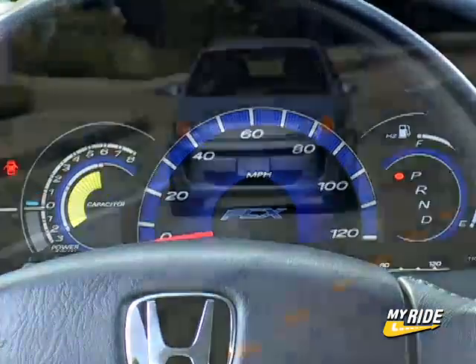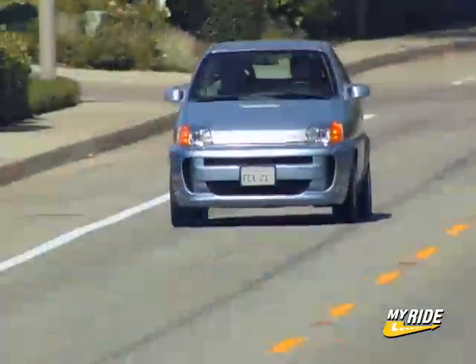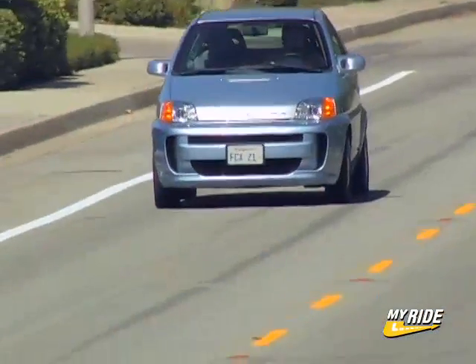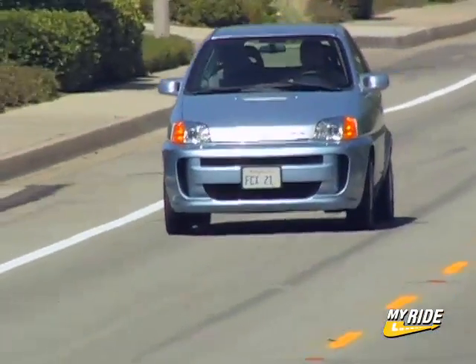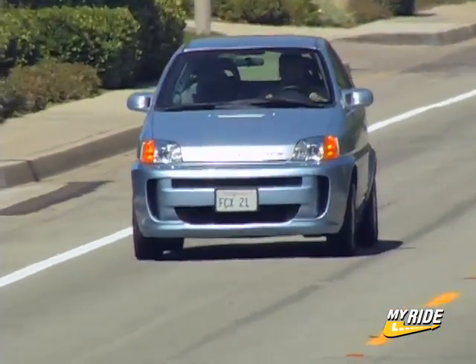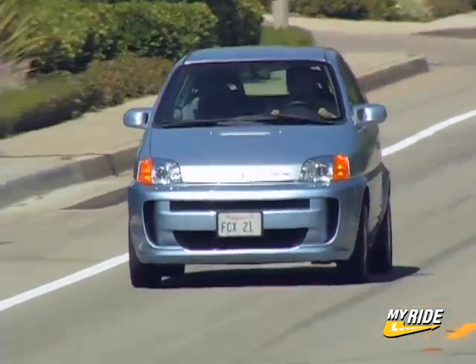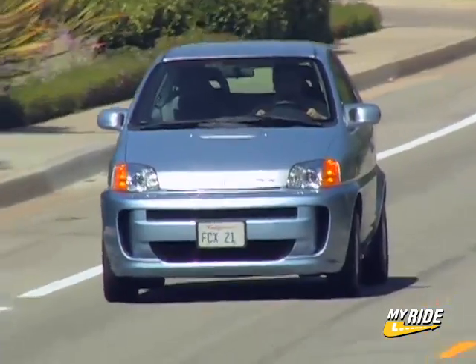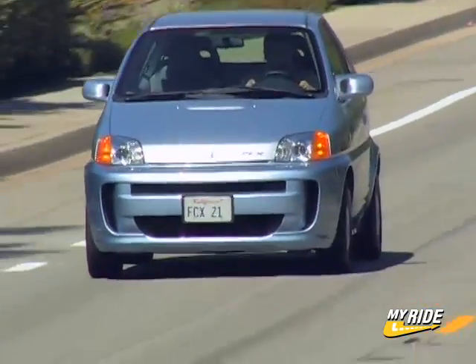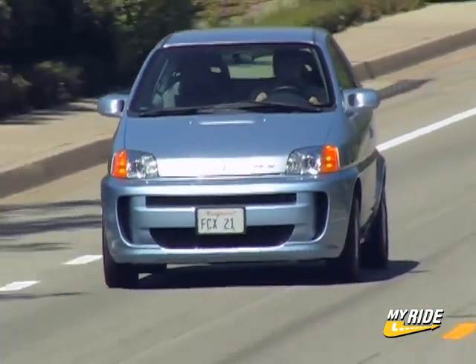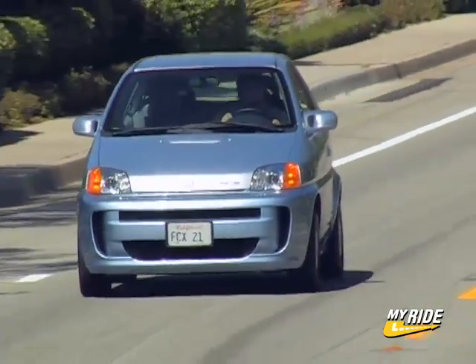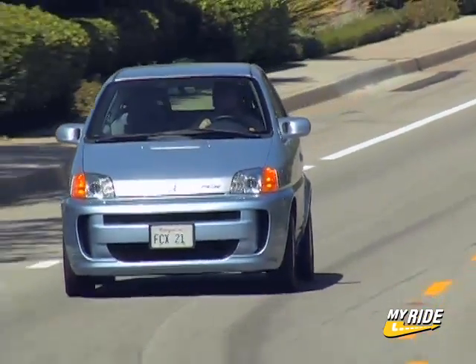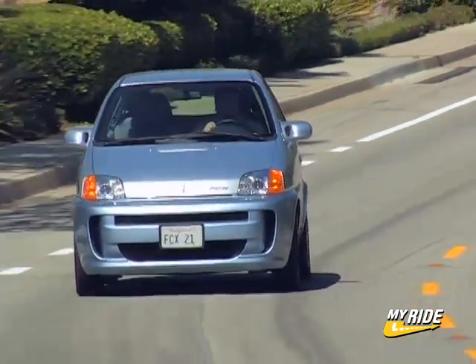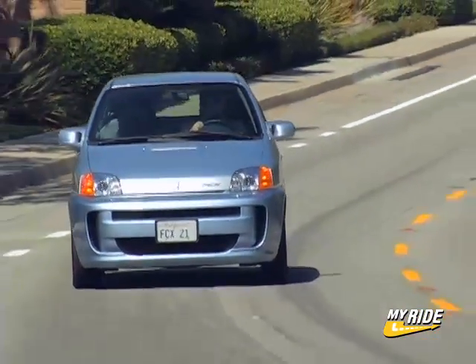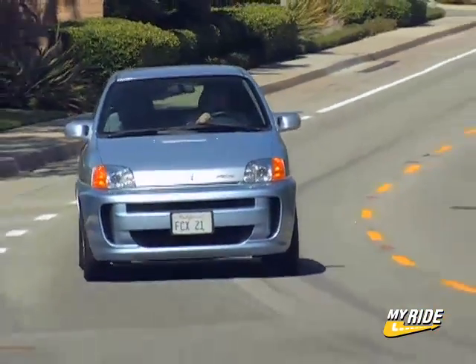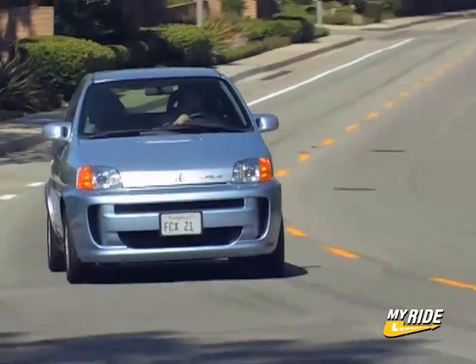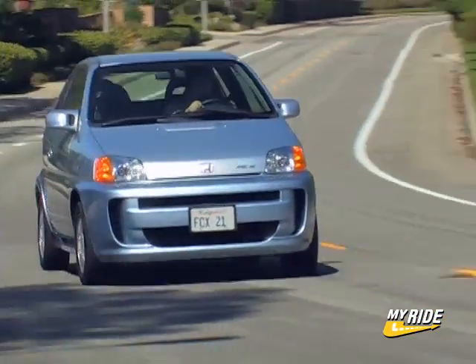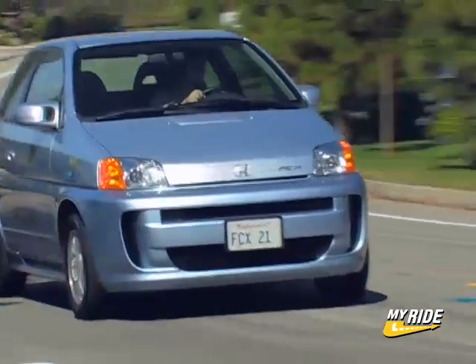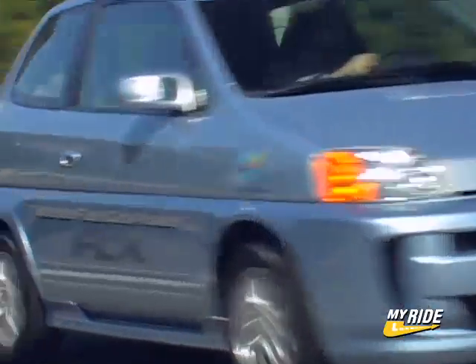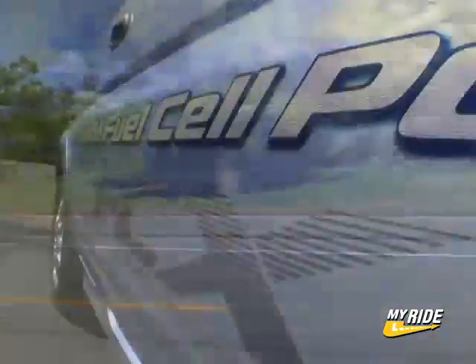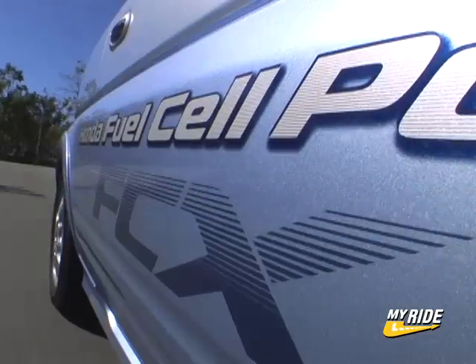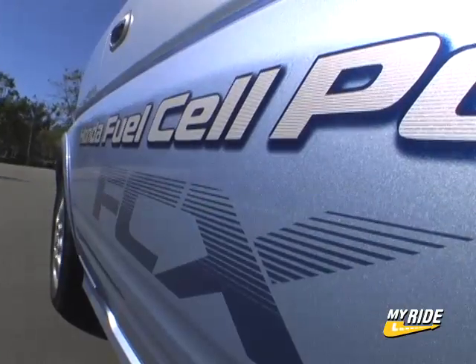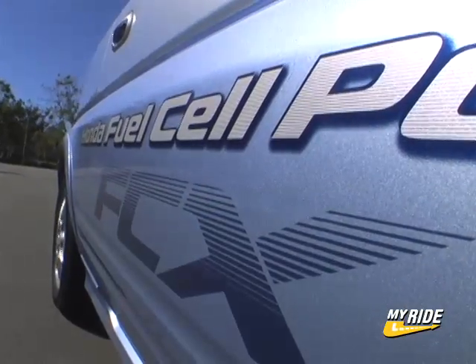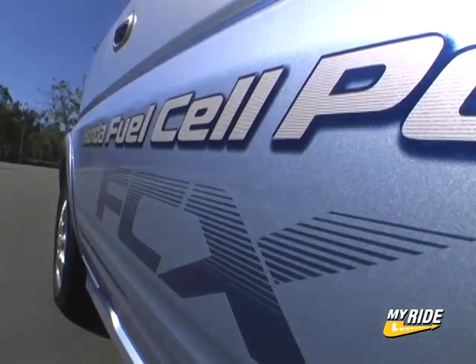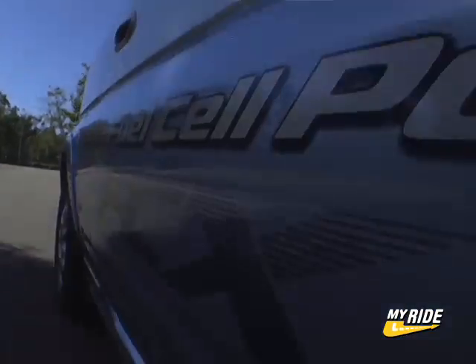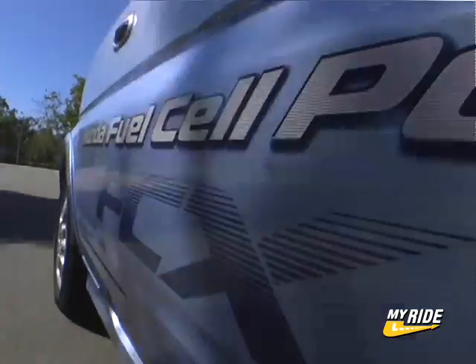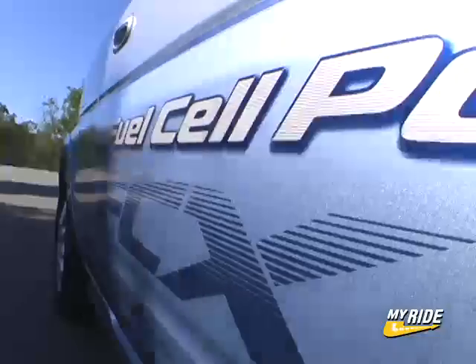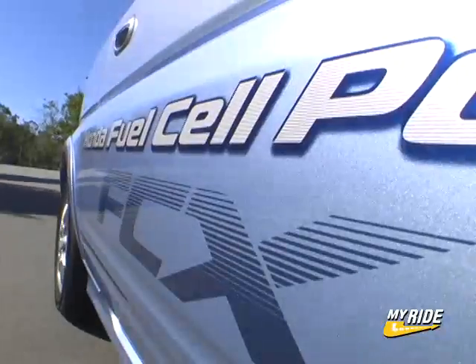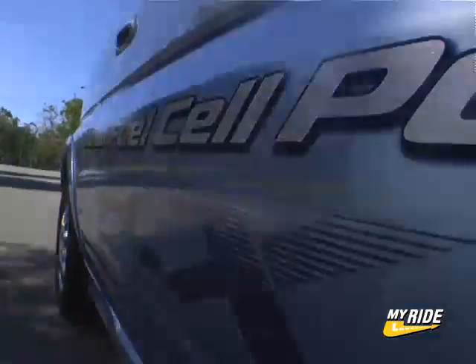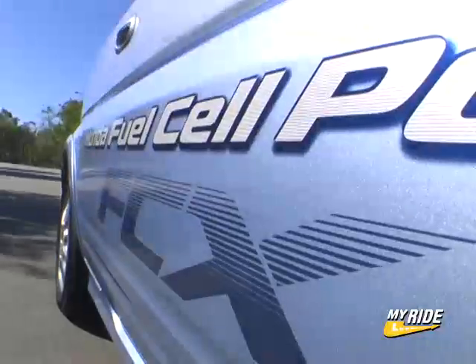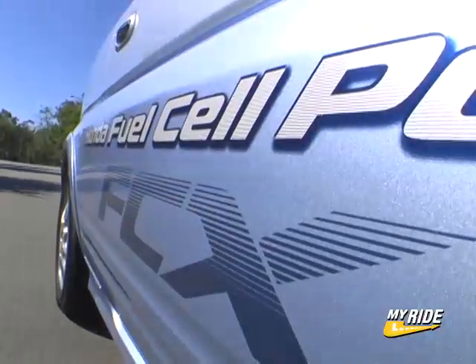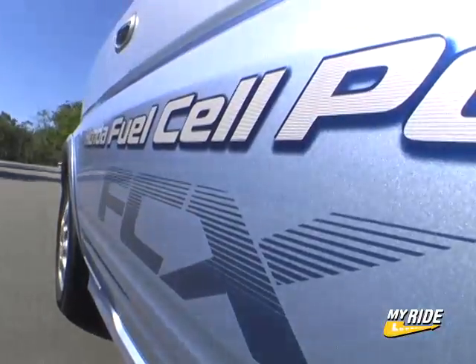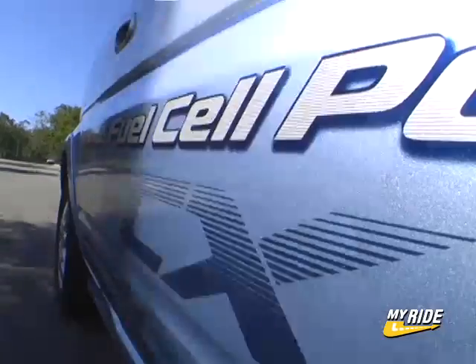Stepping on the gas — I mean hydrogen pedal — results in better than expected acceleration, especially from a goofy looking car like this. But what is really interesting is the sound the FCX makes when accelerating. It sounds like you're sitting on the inside of a jet plane.